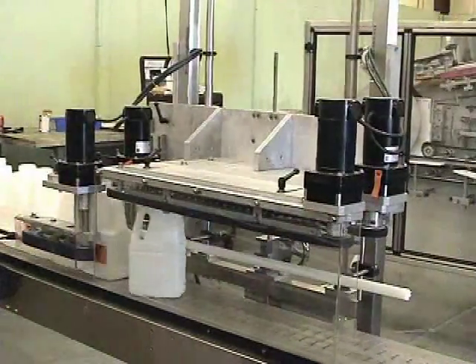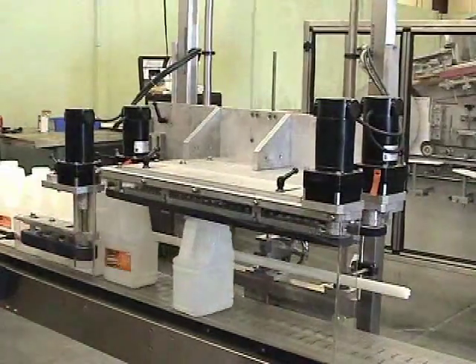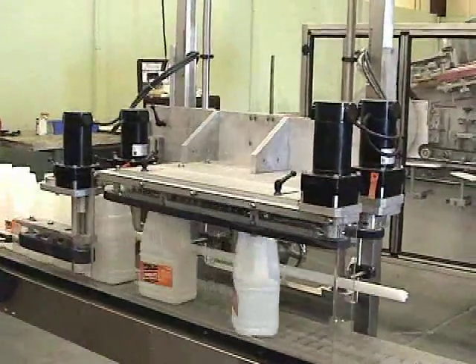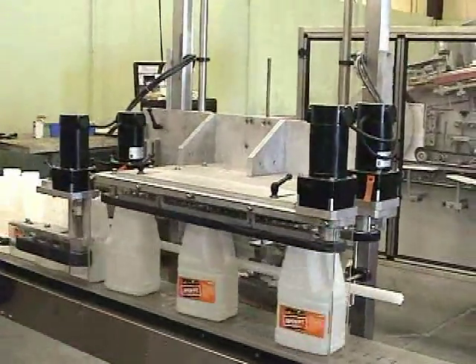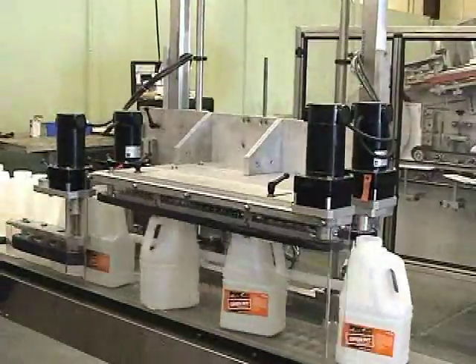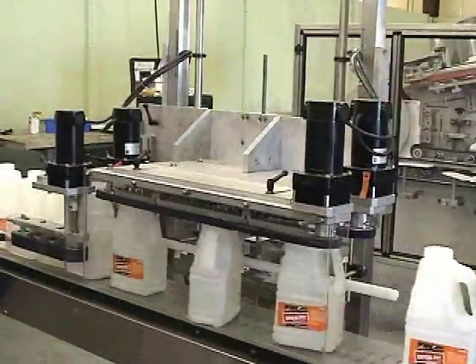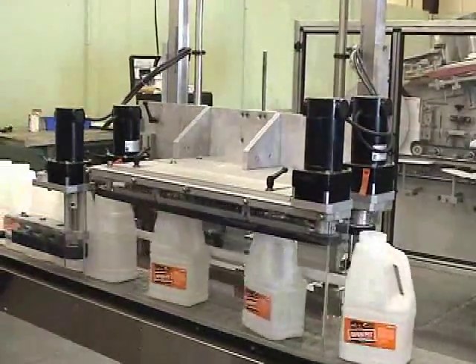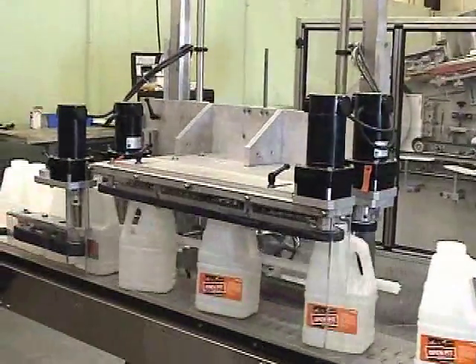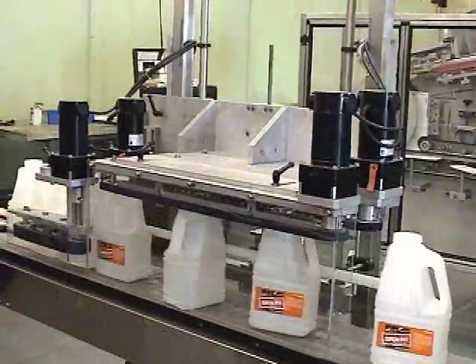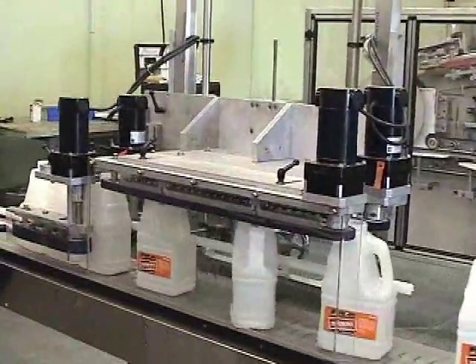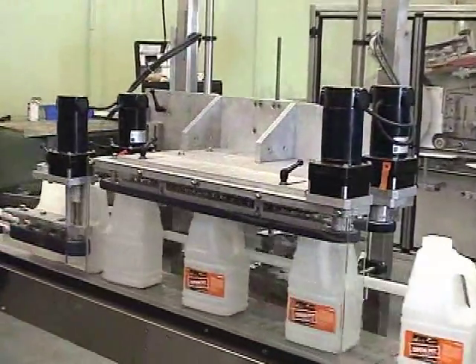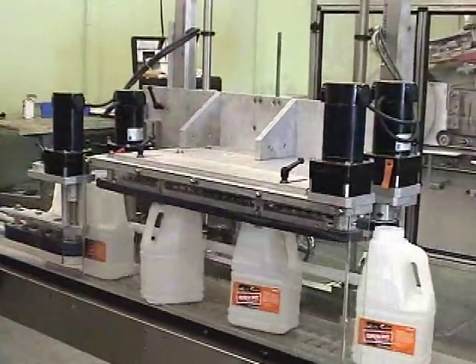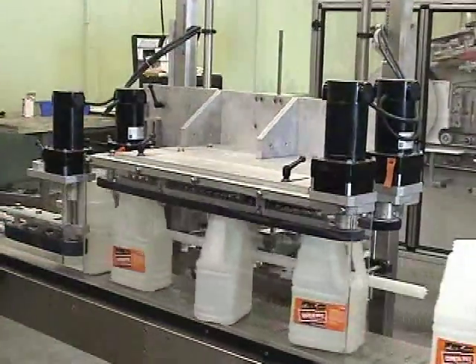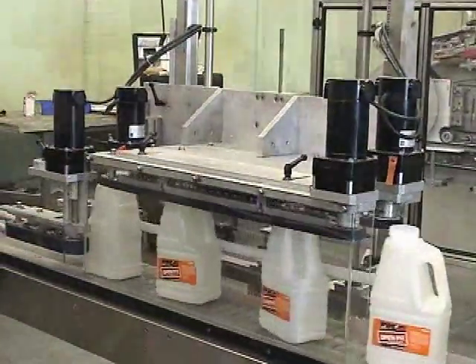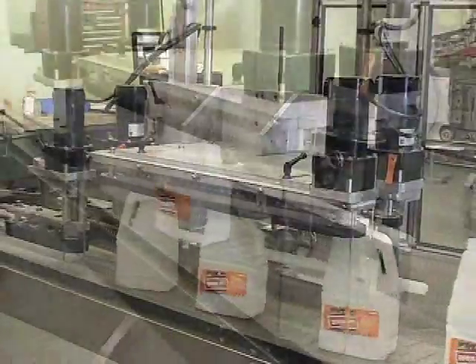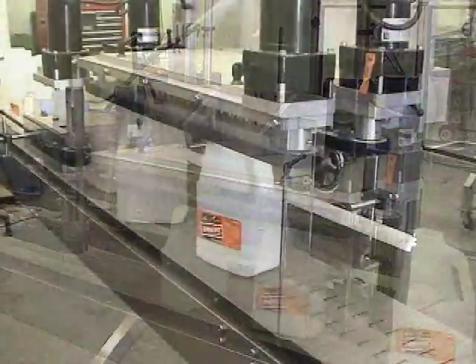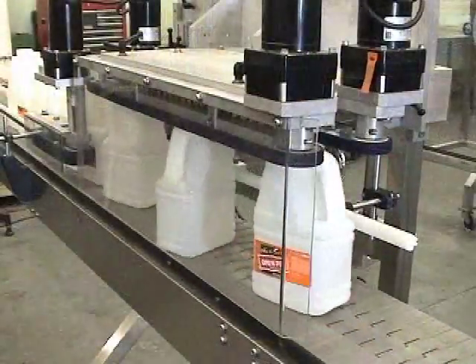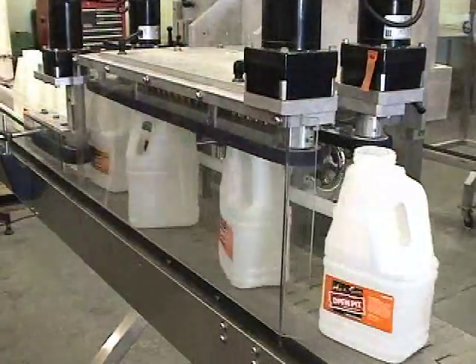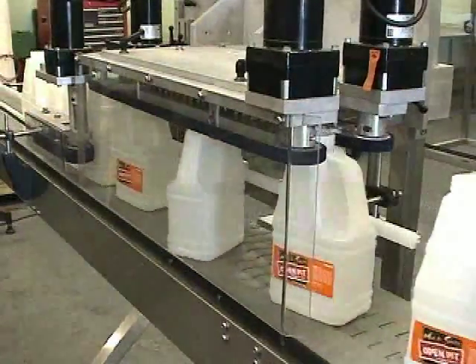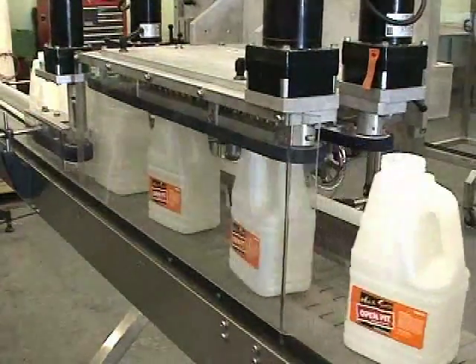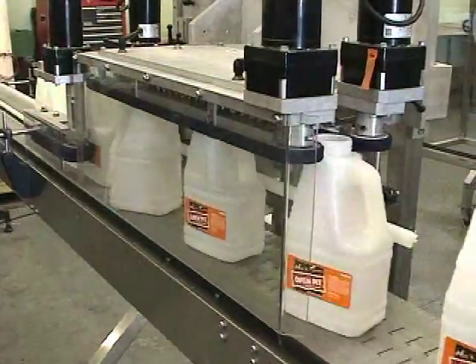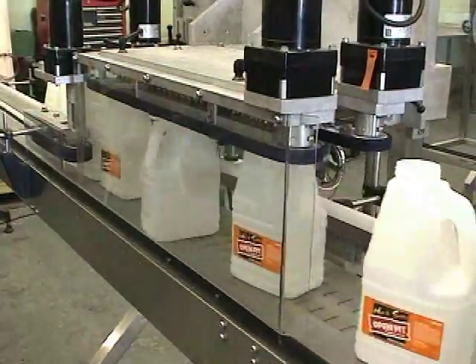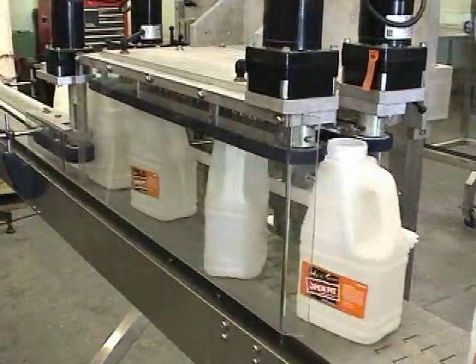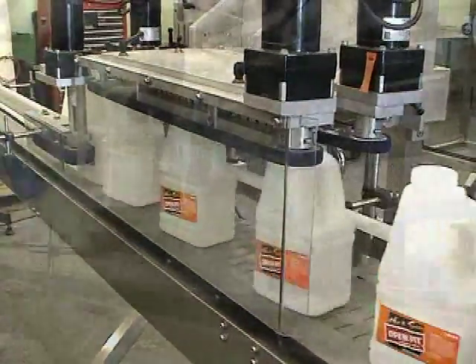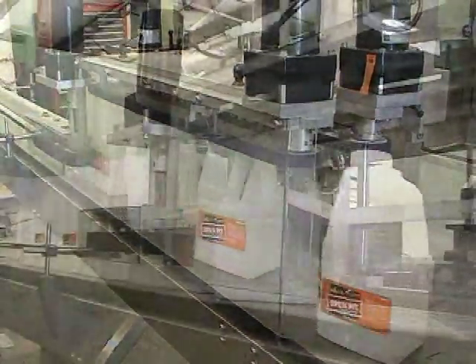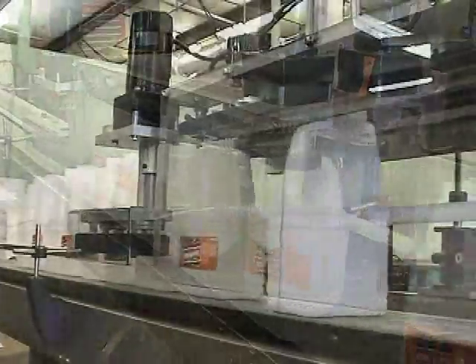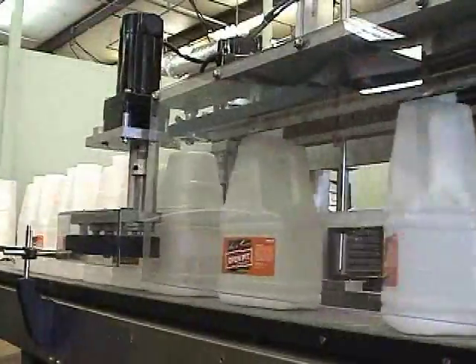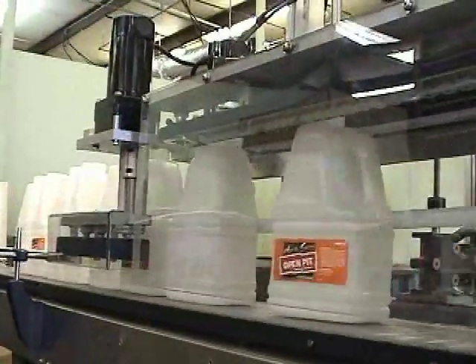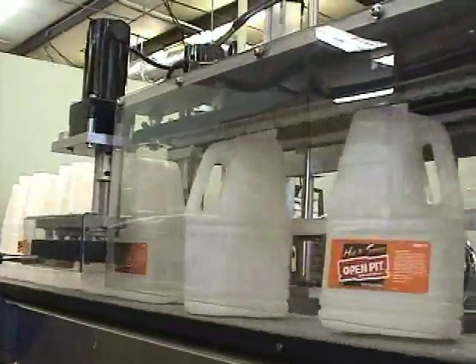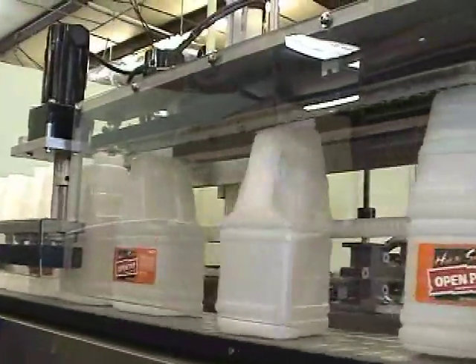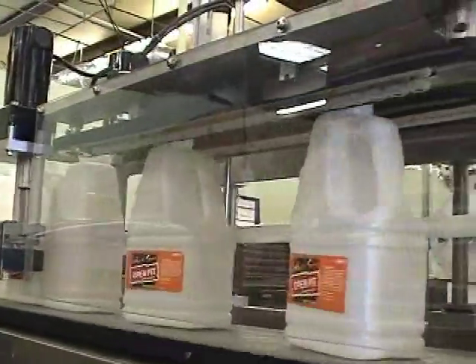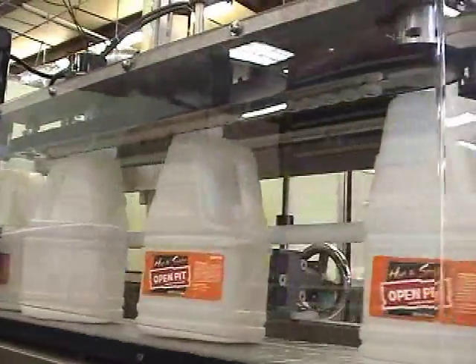The SO3 will orient straight-walled and other tapered containers with offset necks. Easily installed, the SO3 will slide up to your existing conveyor. Depending on container size and configuration, the SO3 can meet your speed requirements.